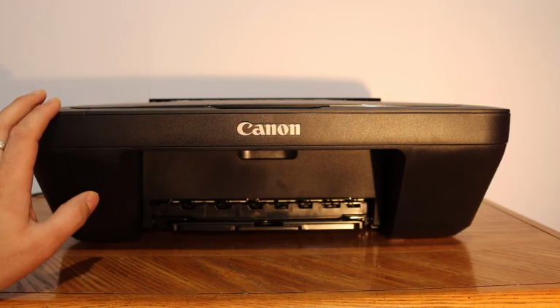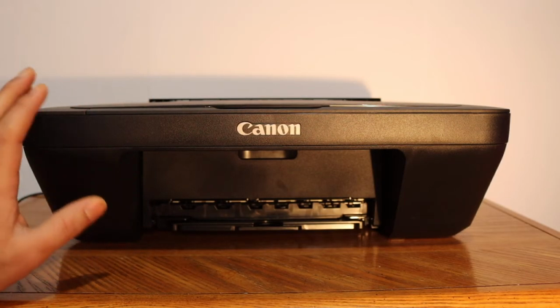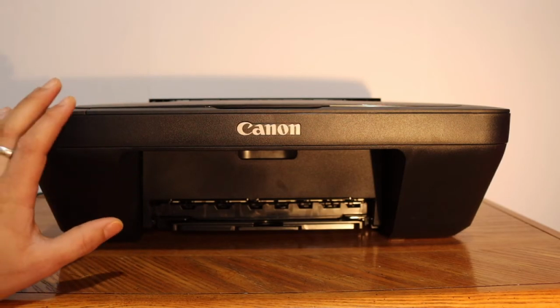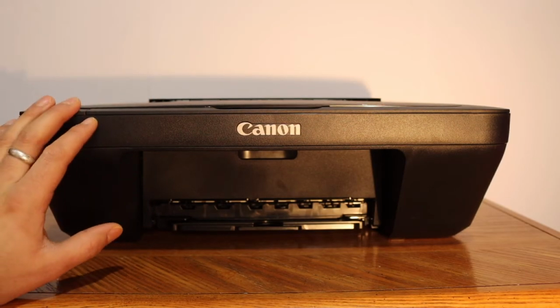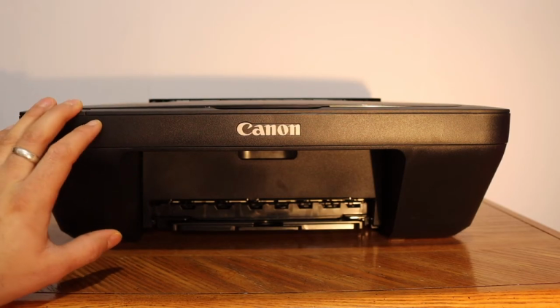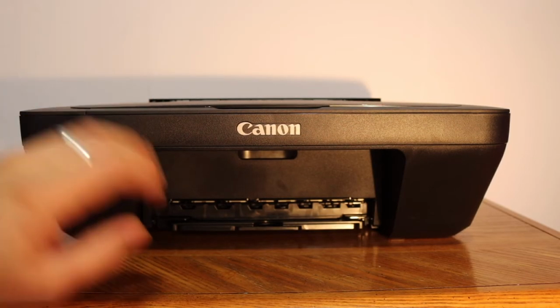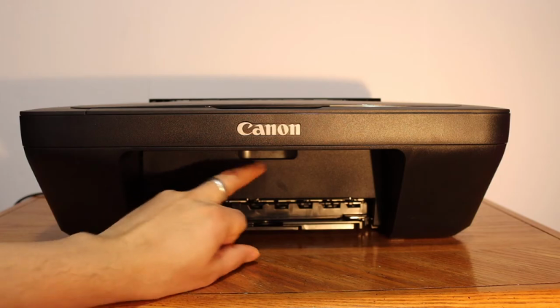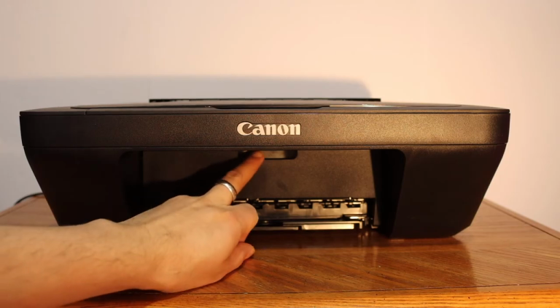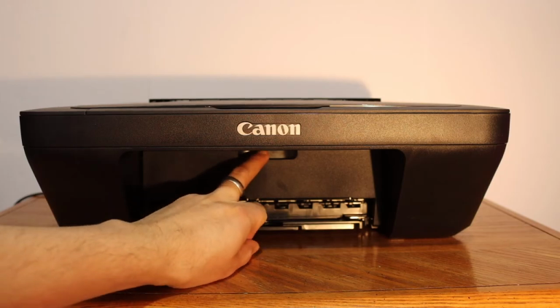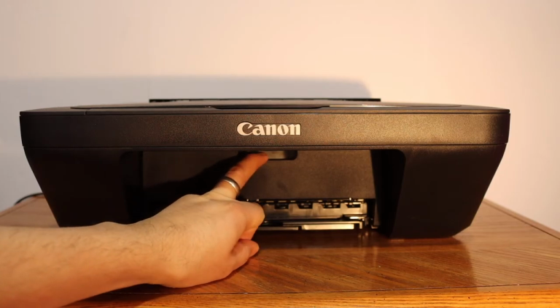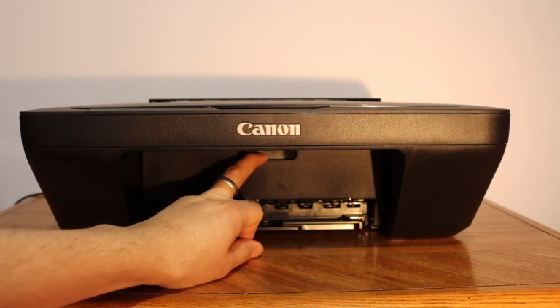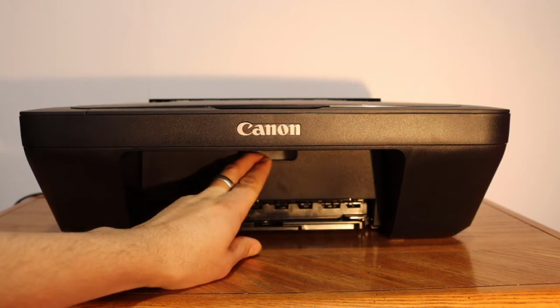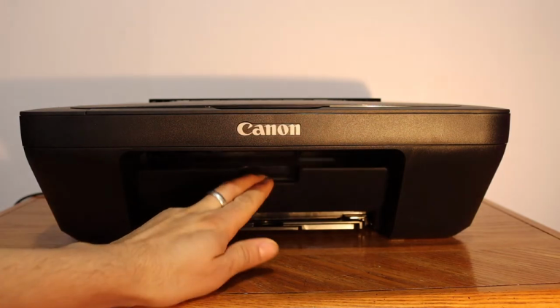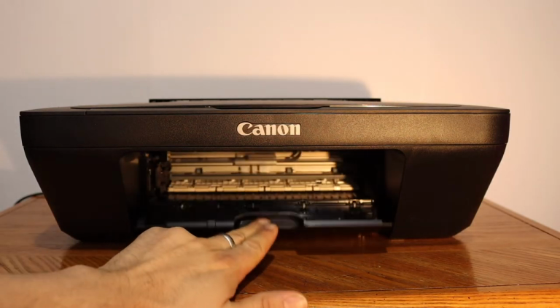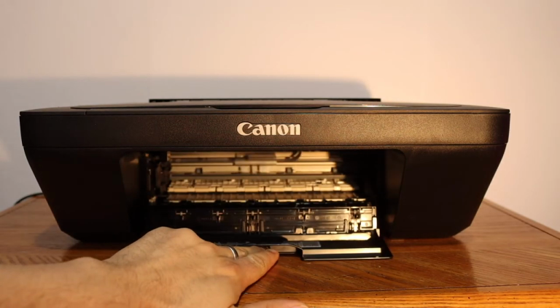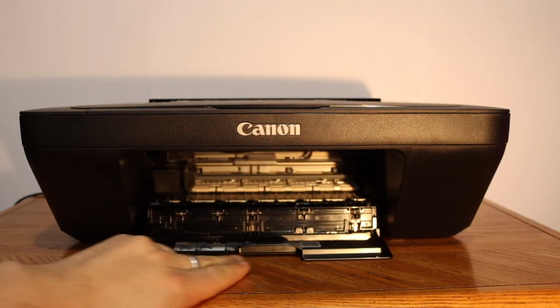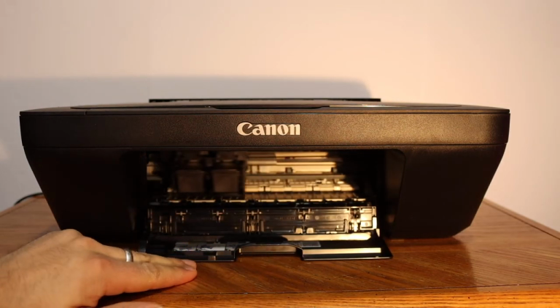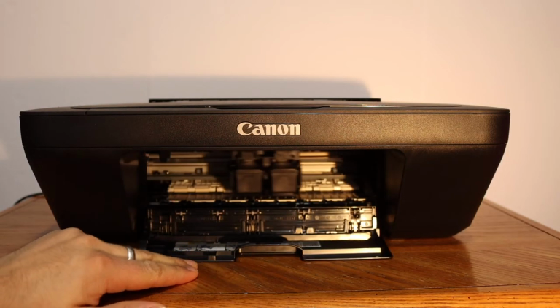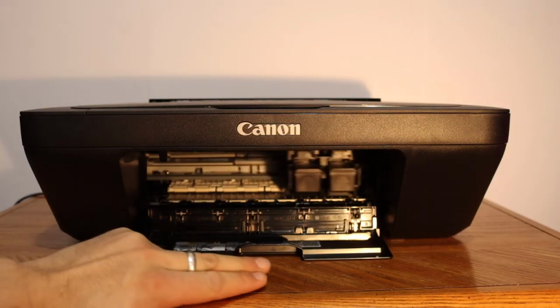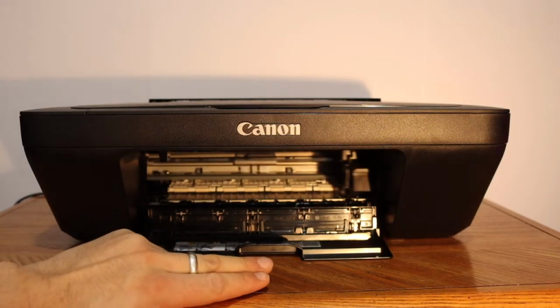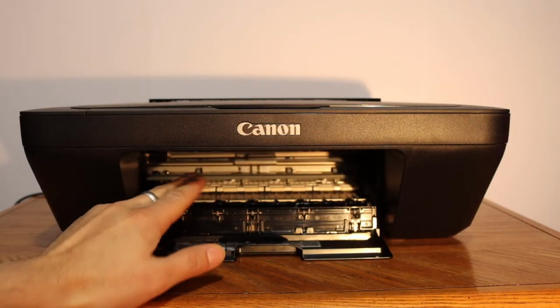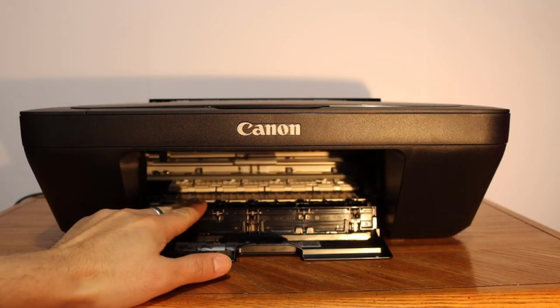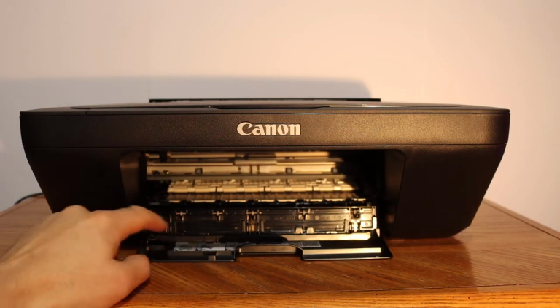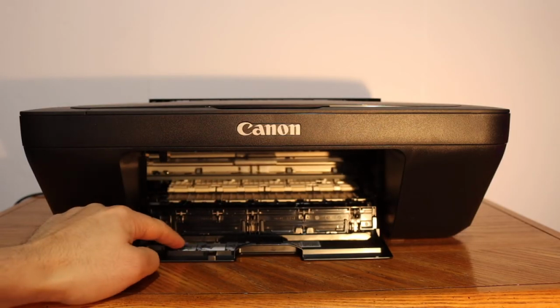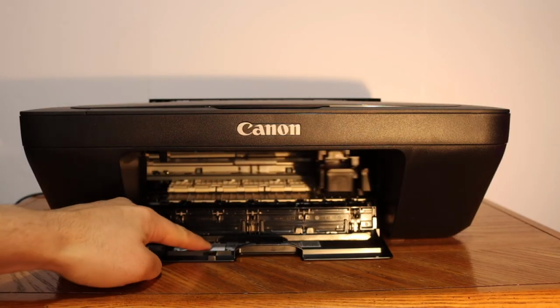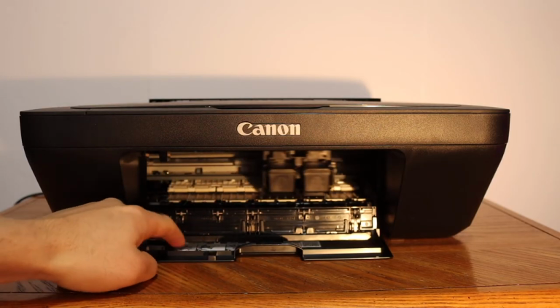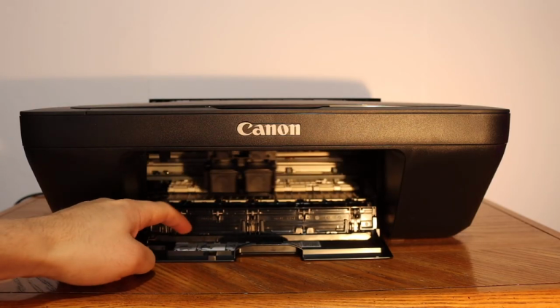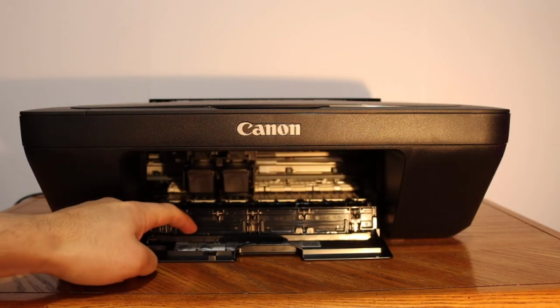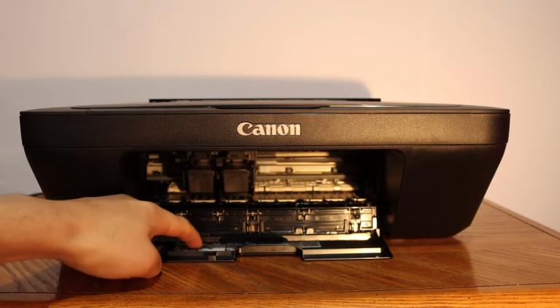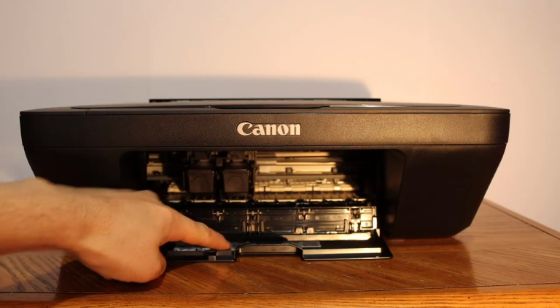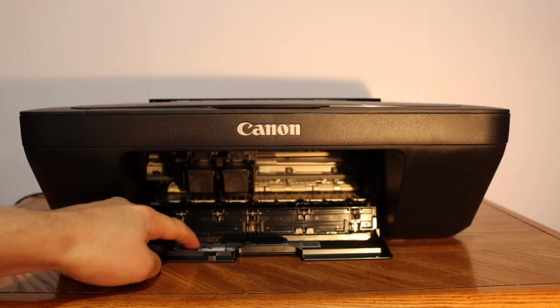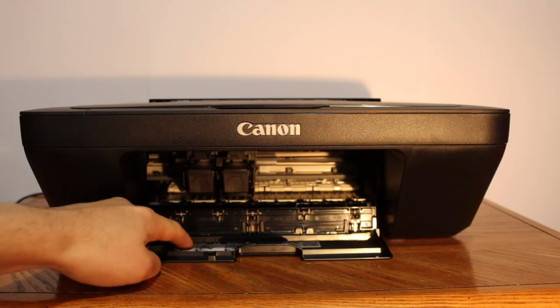The first step is to switch on the printer and open the ink cartridge chamber door, which is here, and wait for the cartridges to move and come to this side. You will see it is written 'color' and 'black' at this door.